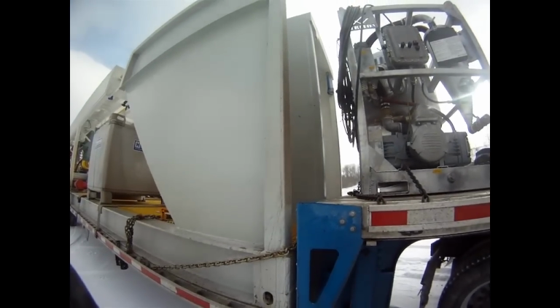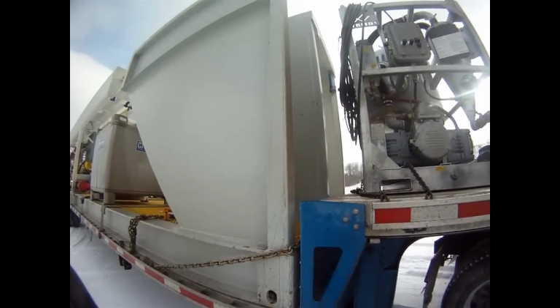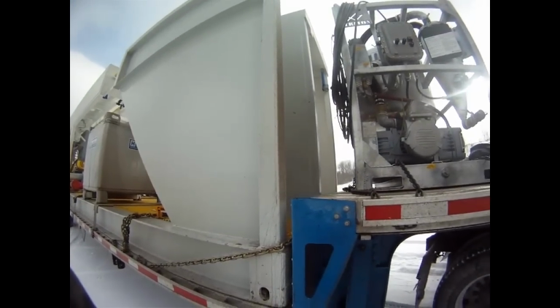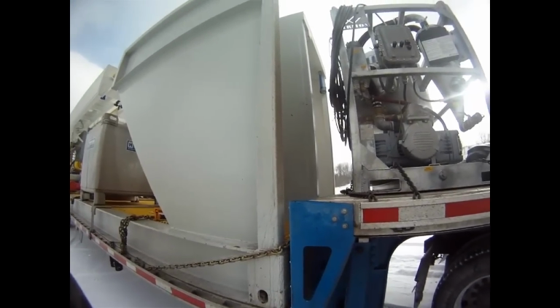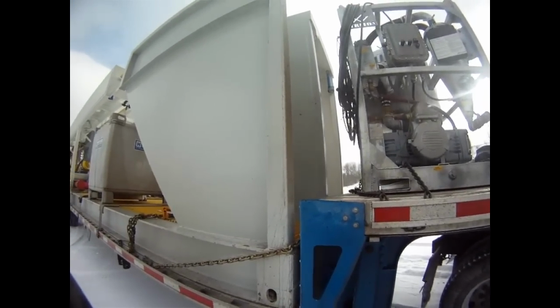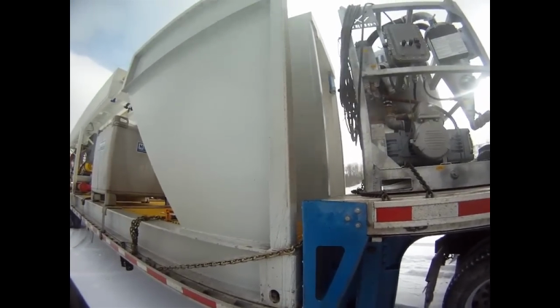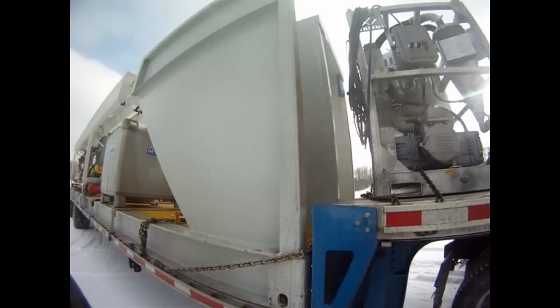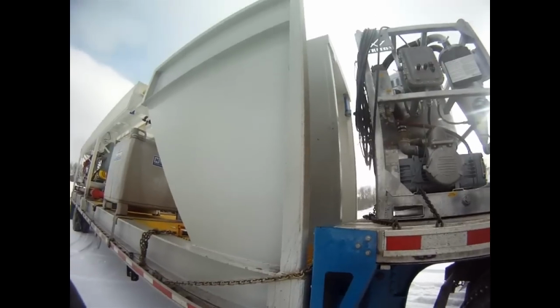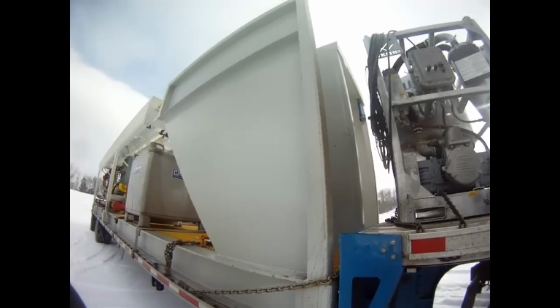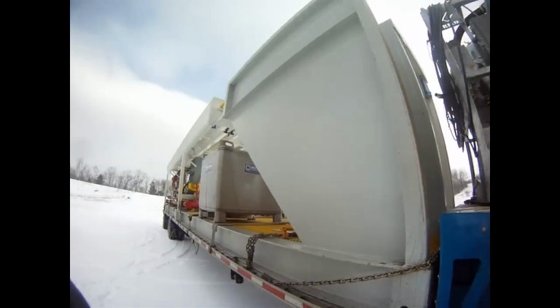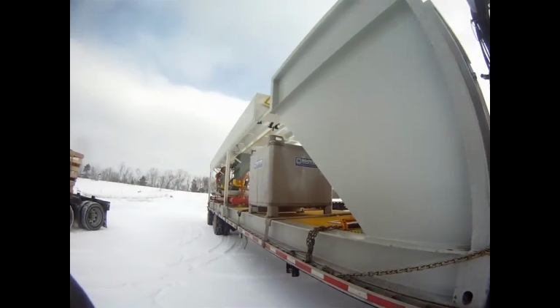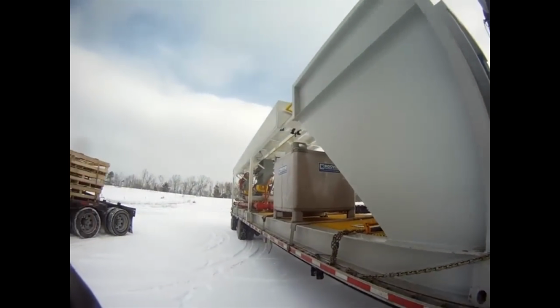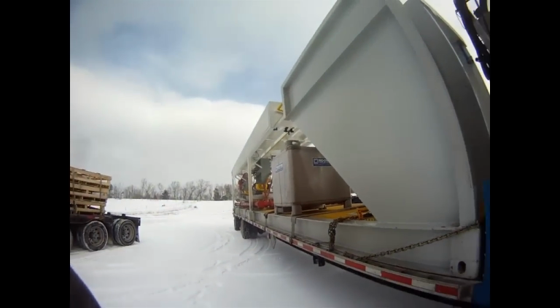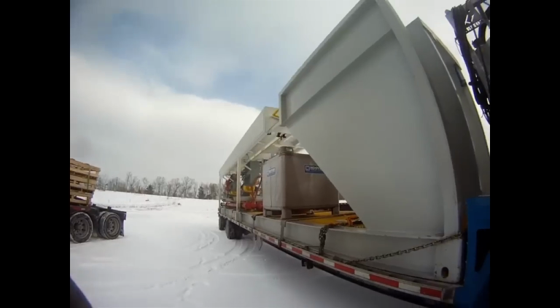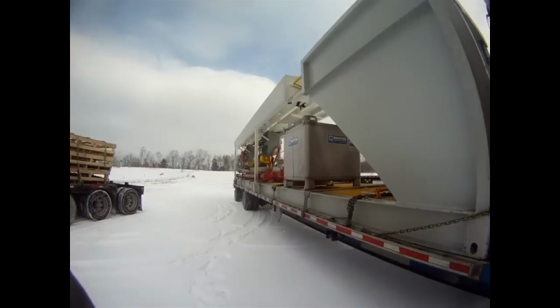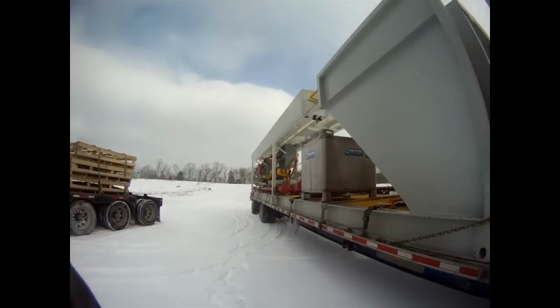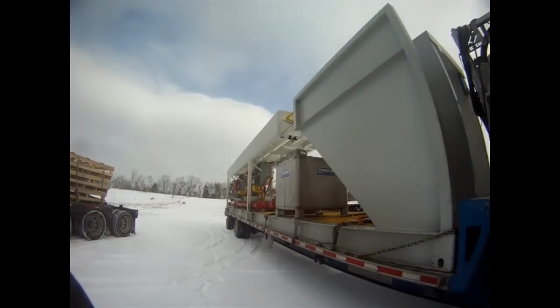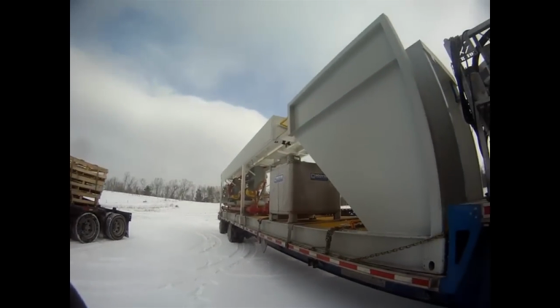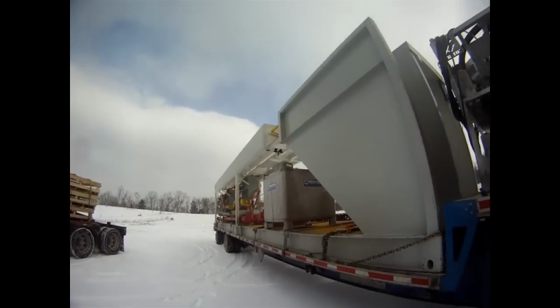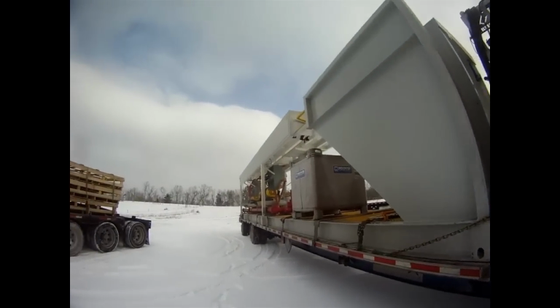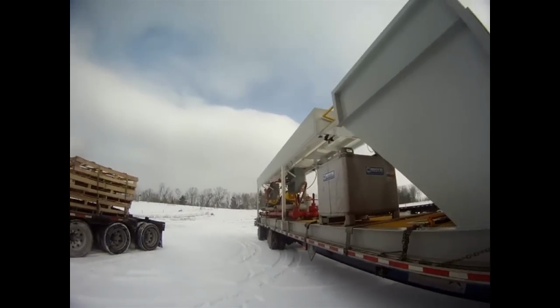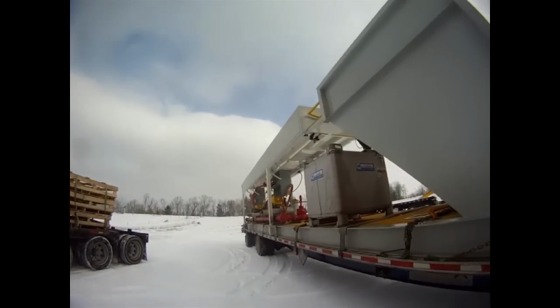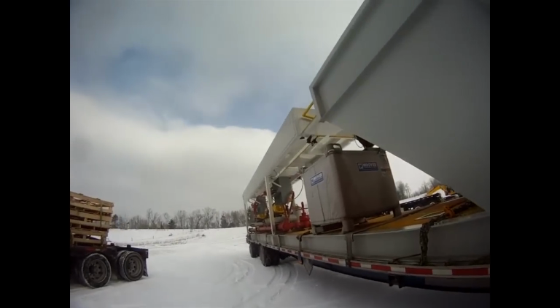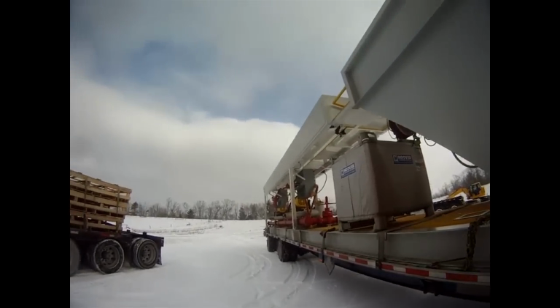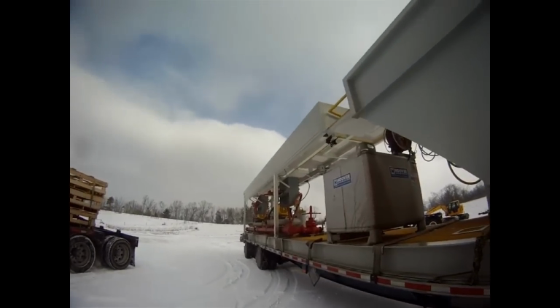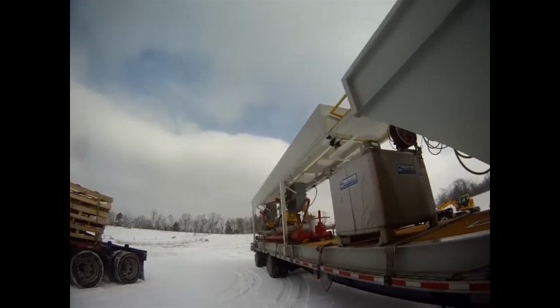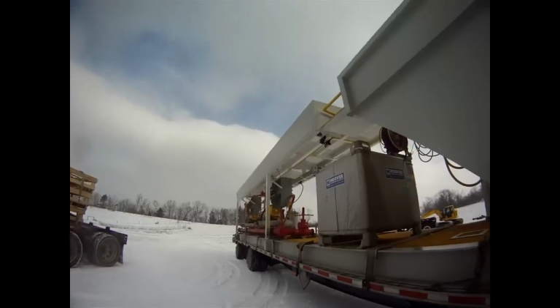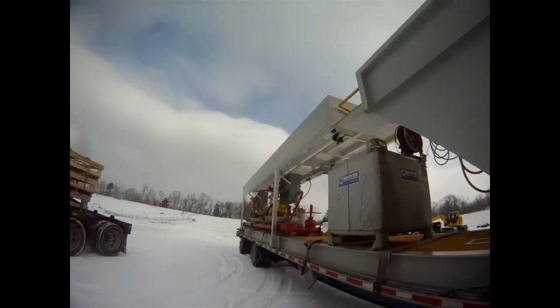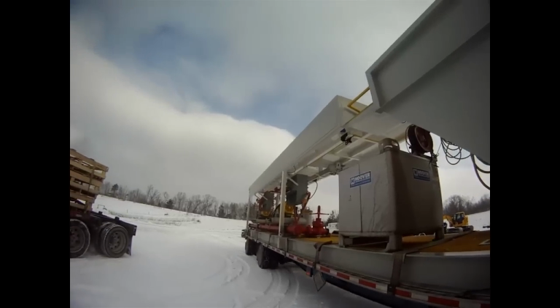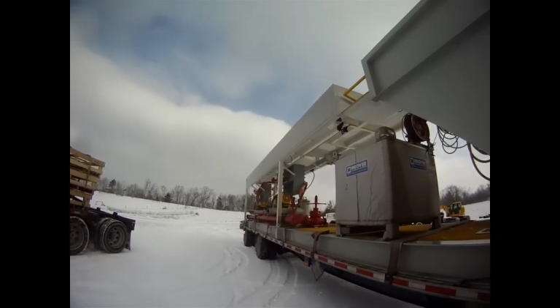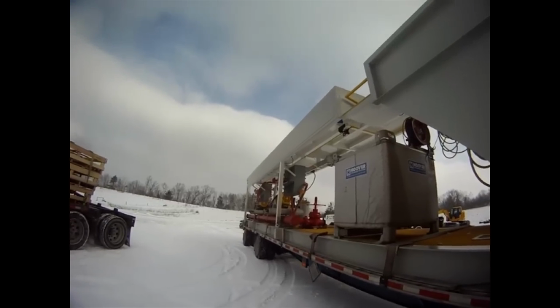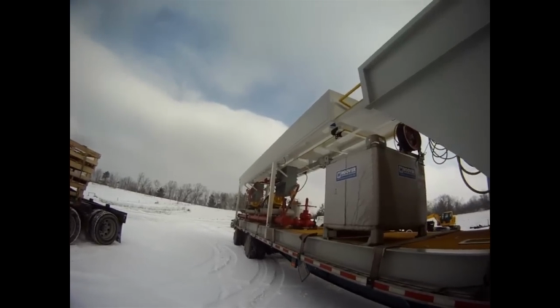It's just cold and crap, so I'm not going to stay out here too long. I'm sorry about that — it's hard to operate this camera with gloves on. Just so you can see, it was a foot overhang — no big deal.